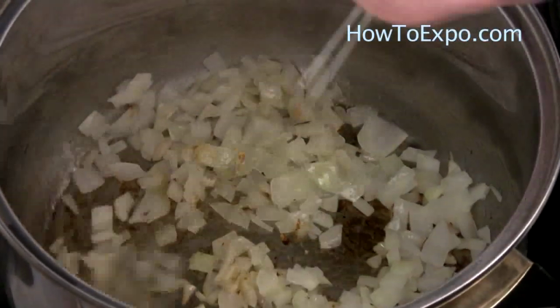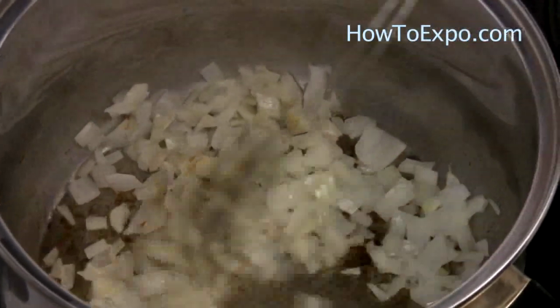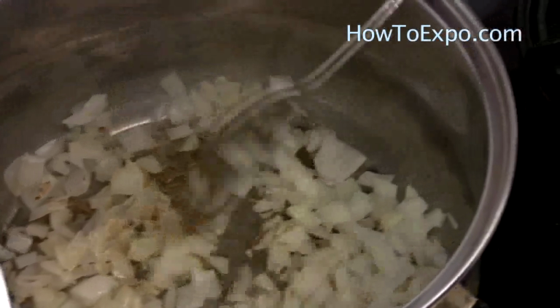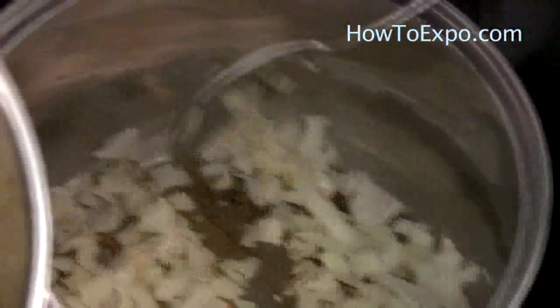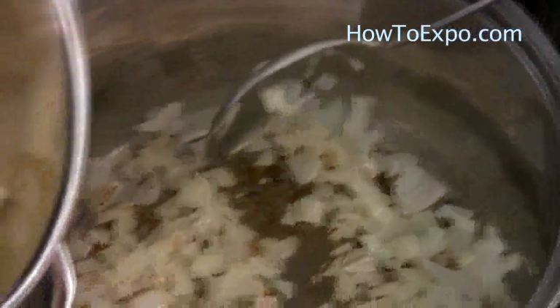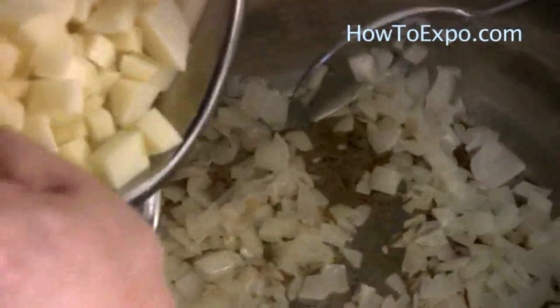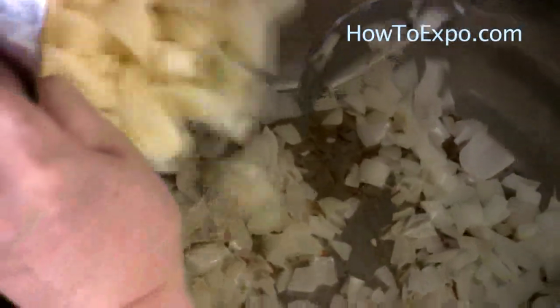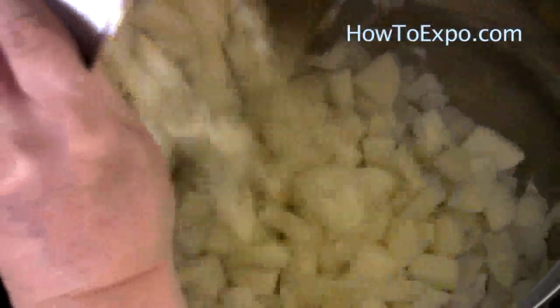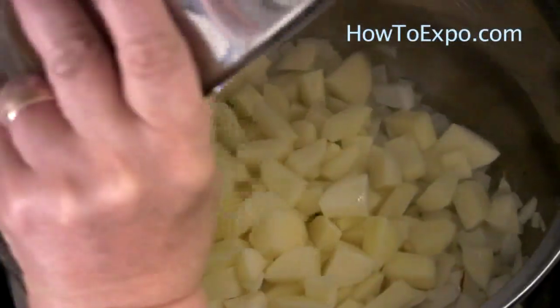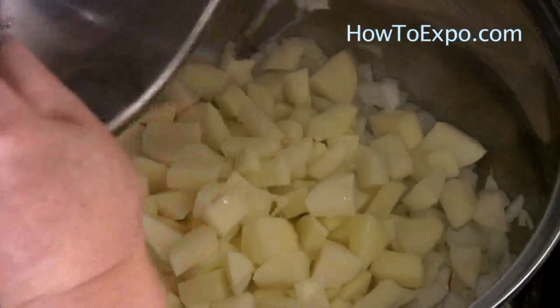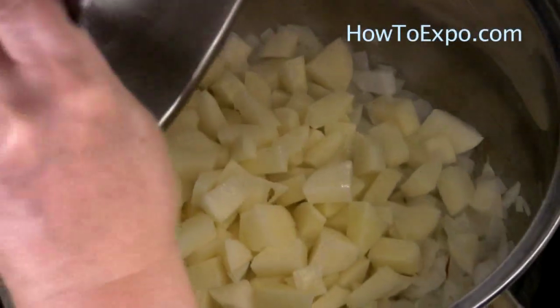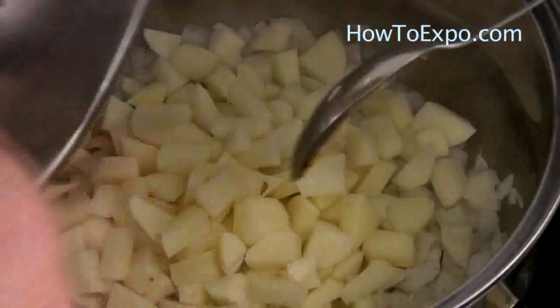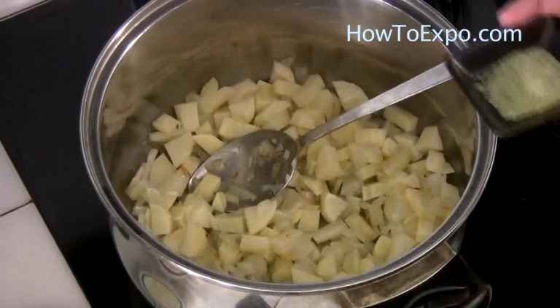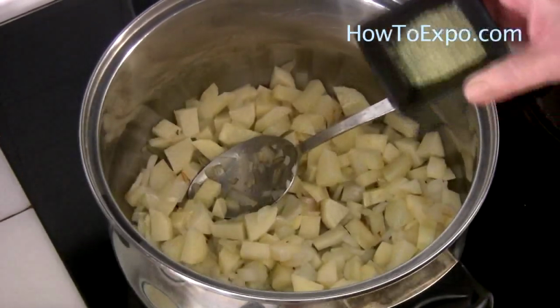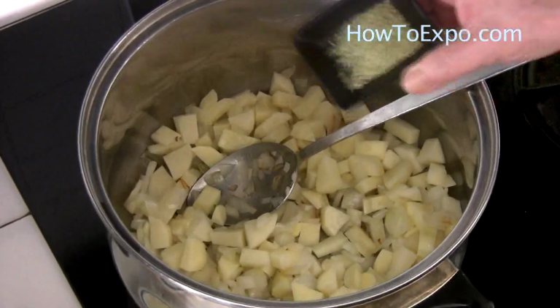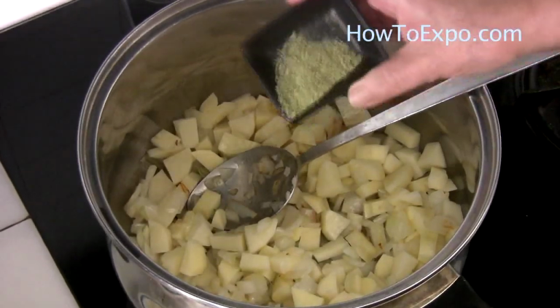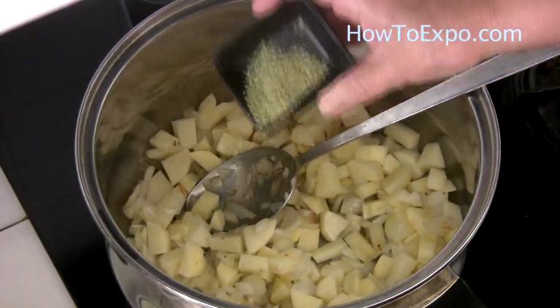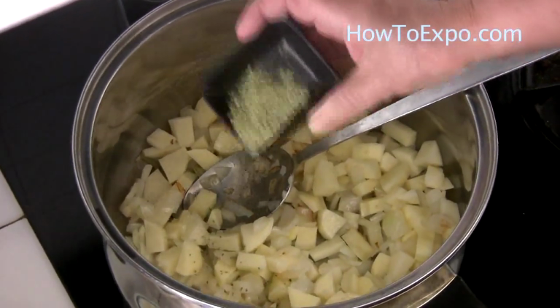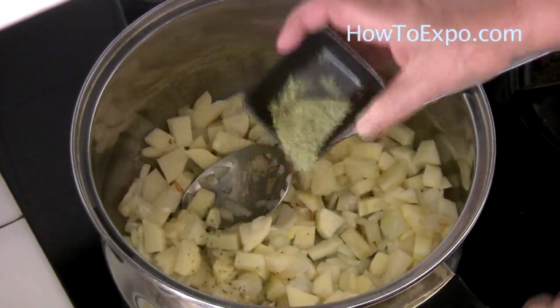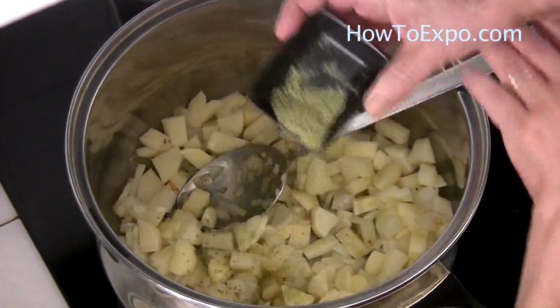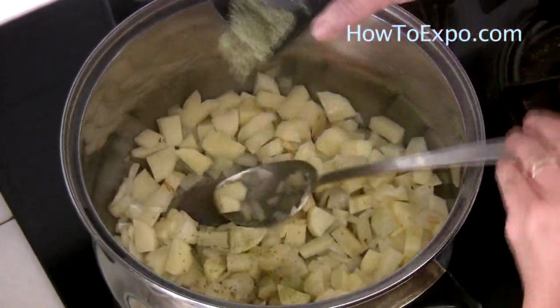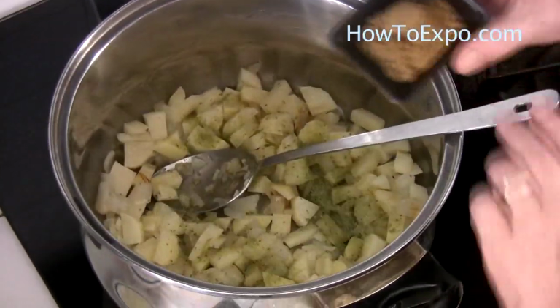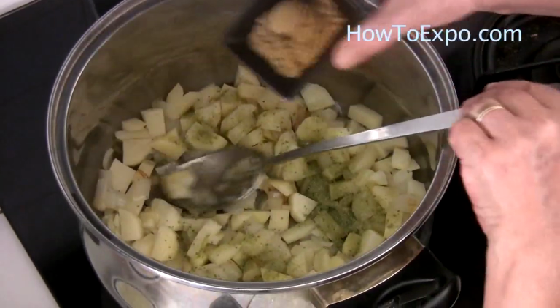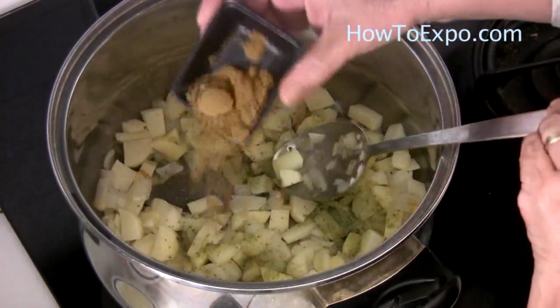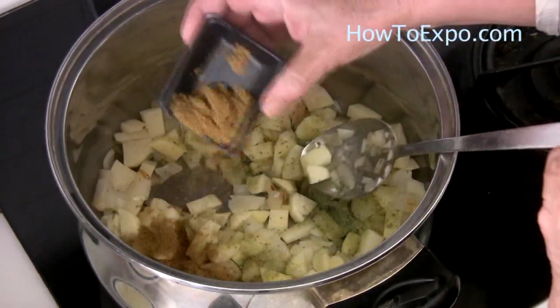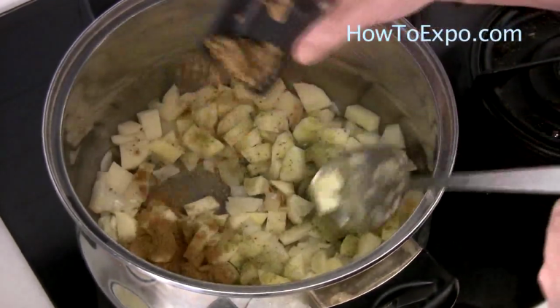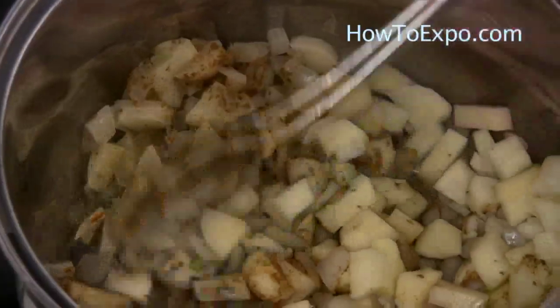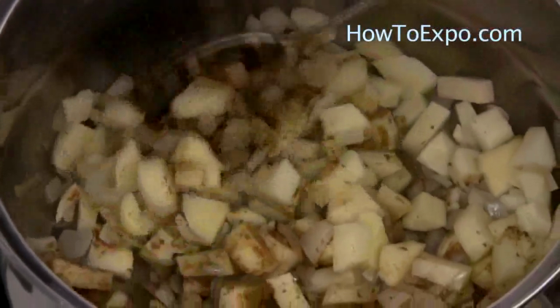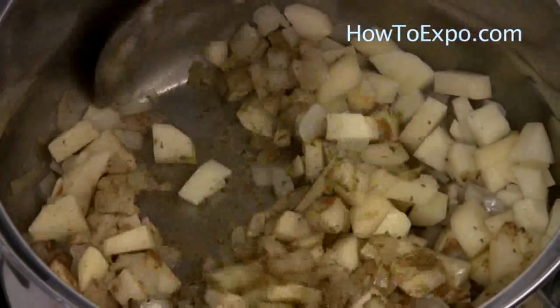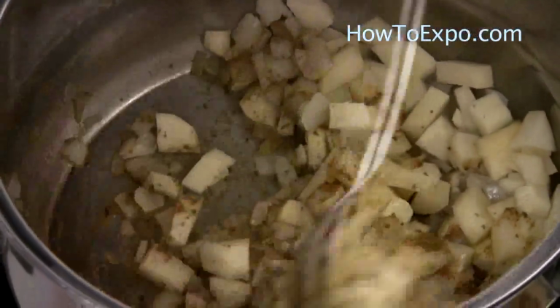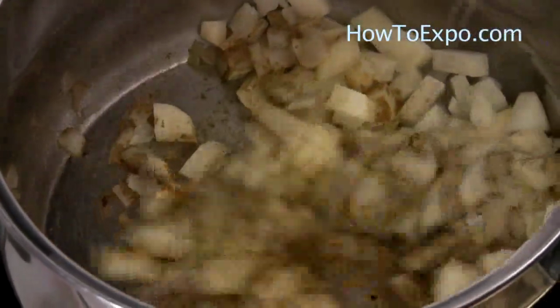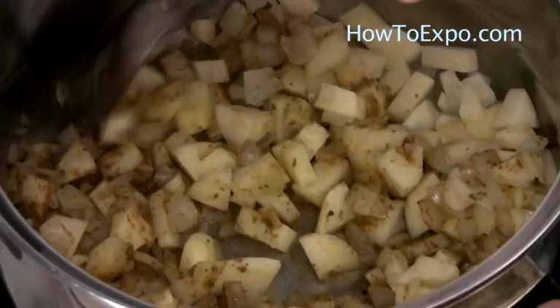Add 2 cubed potatoes. Add 1 teaspoon ground fennel, 2 teaspoons cumin powder. Cook for around 1 minute.